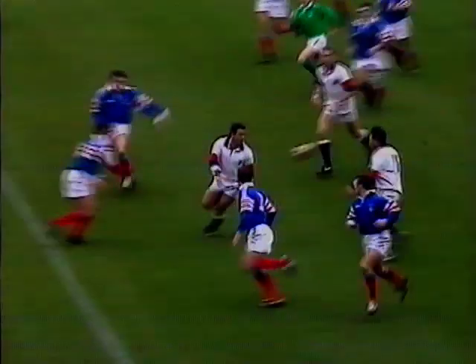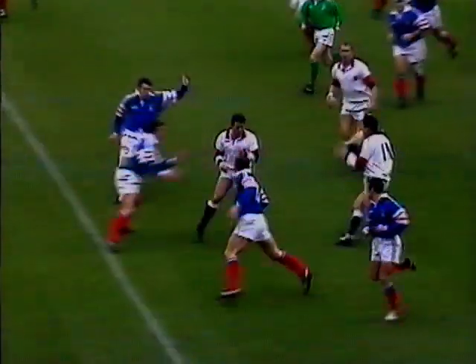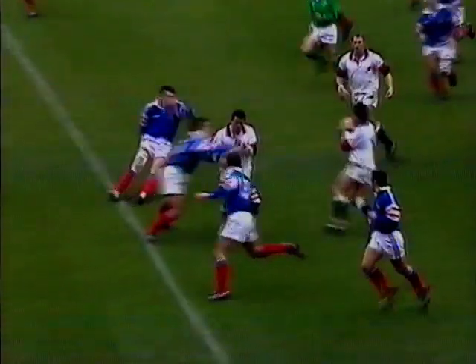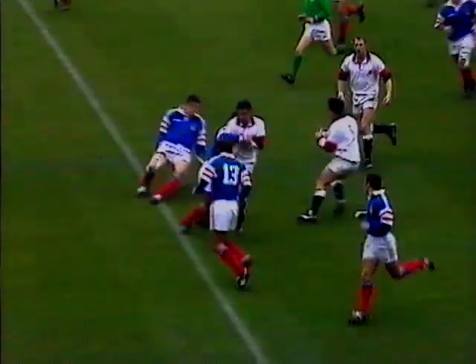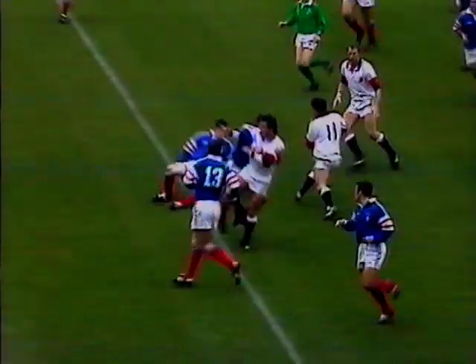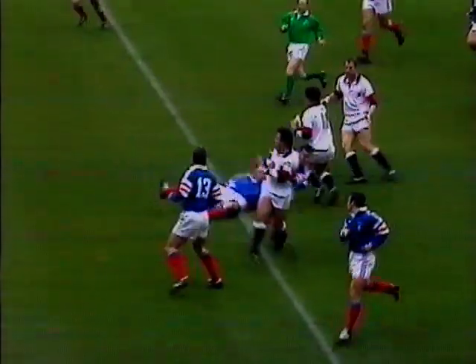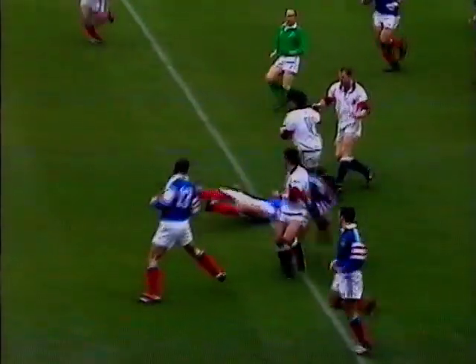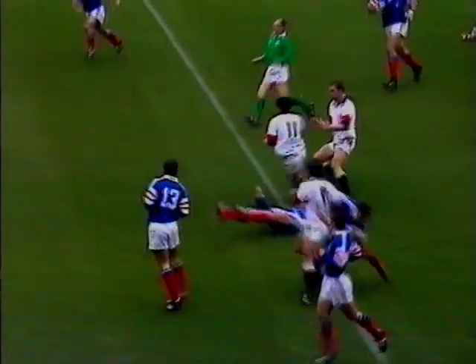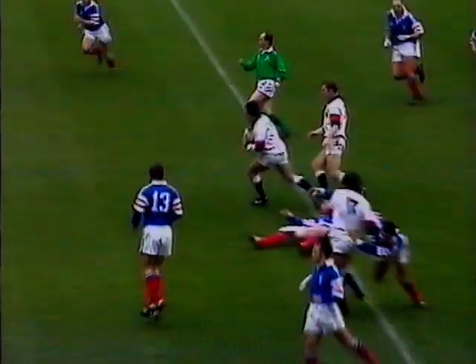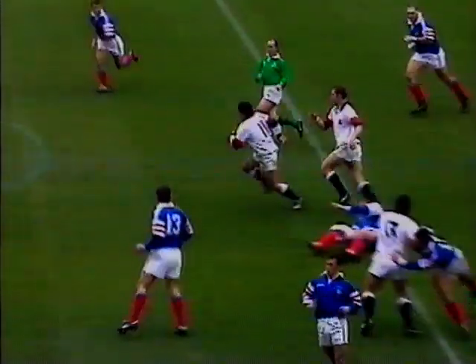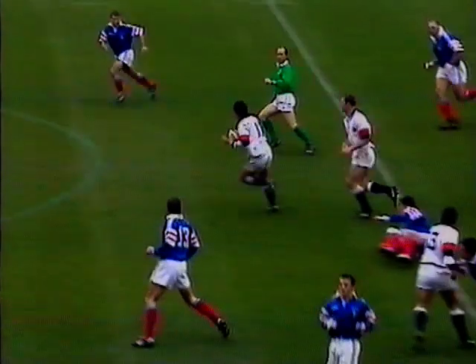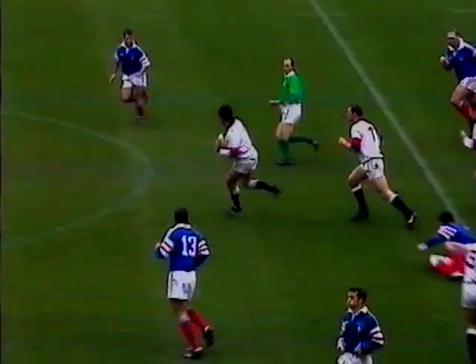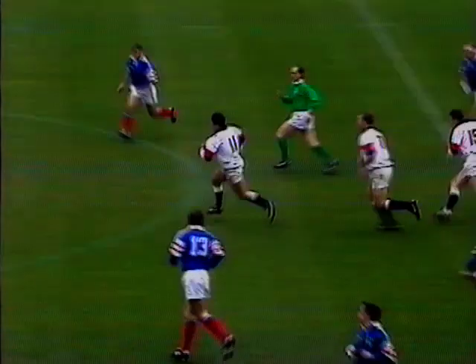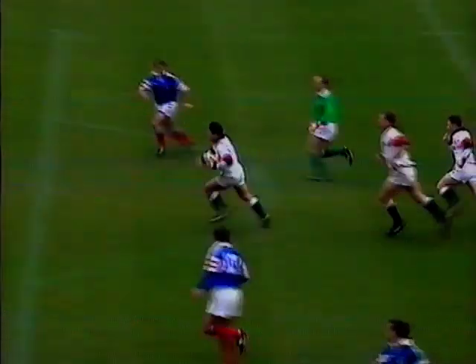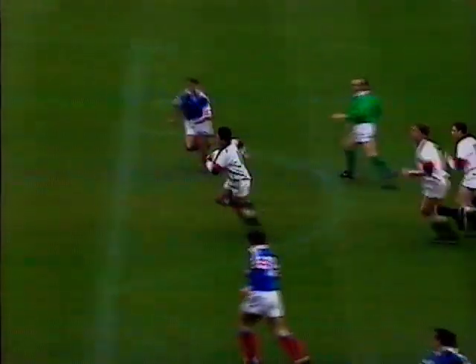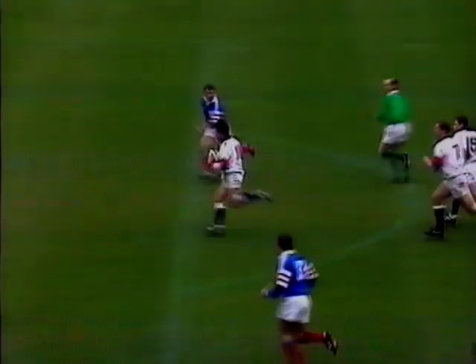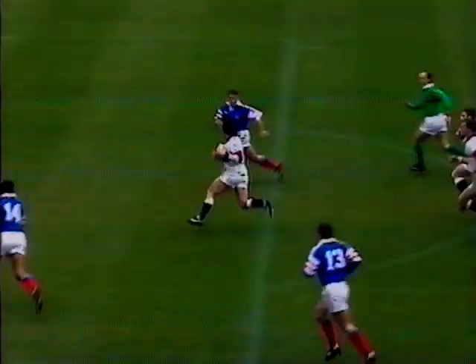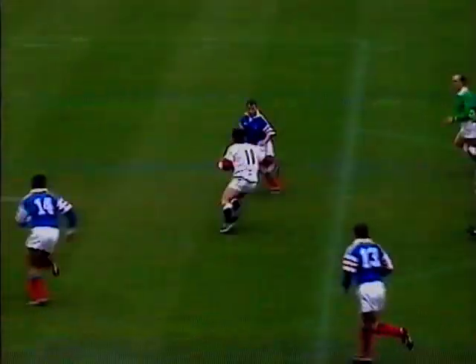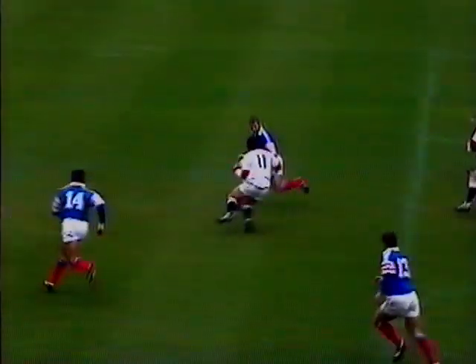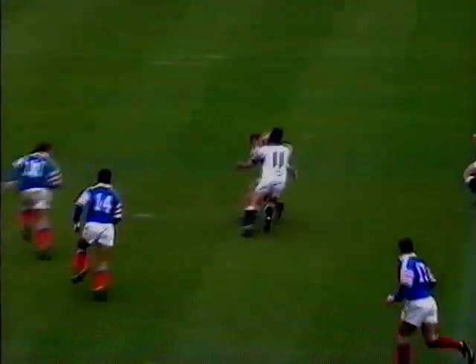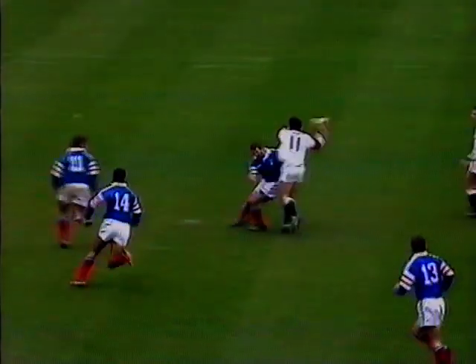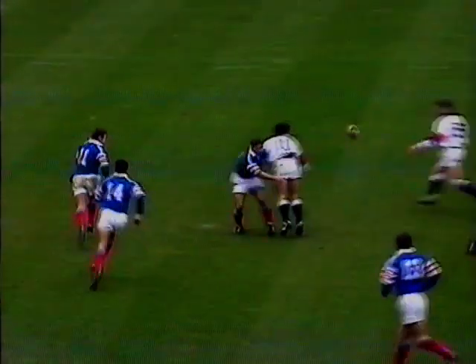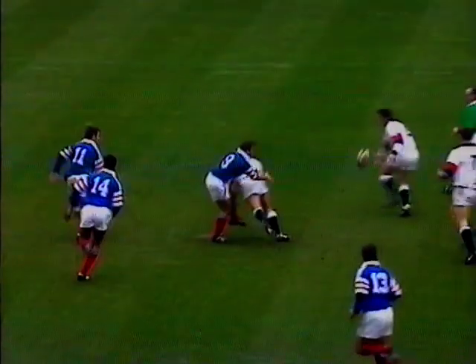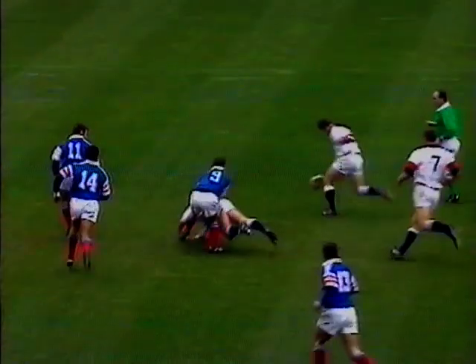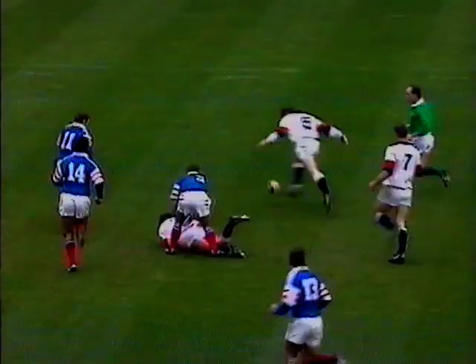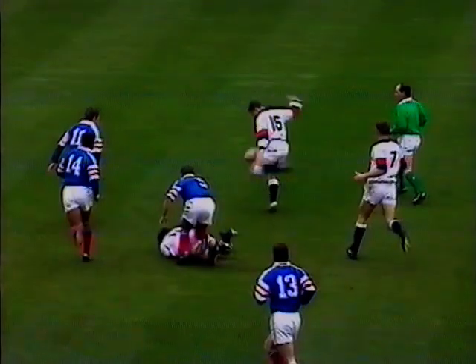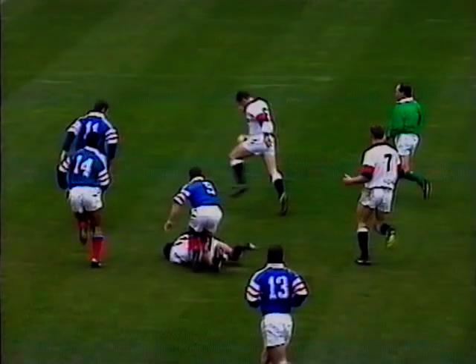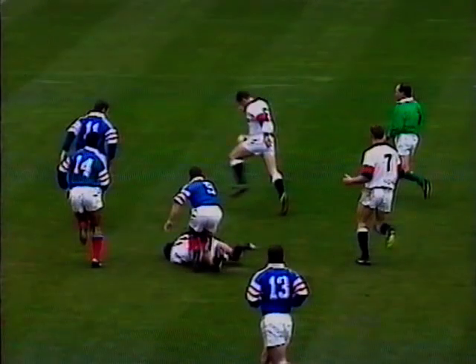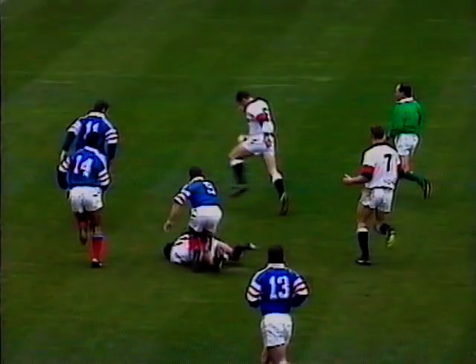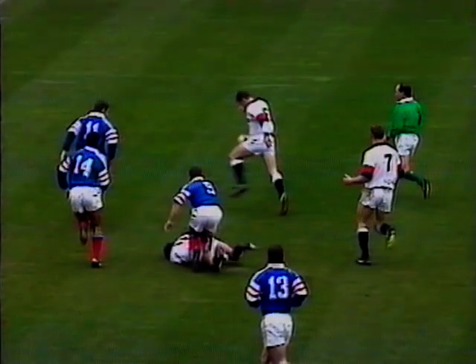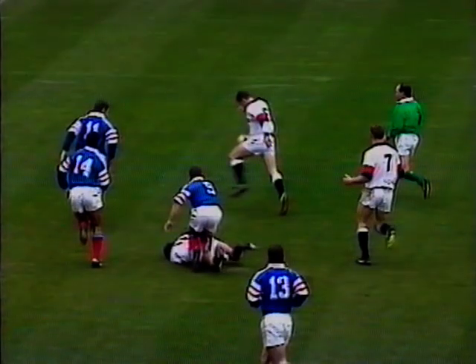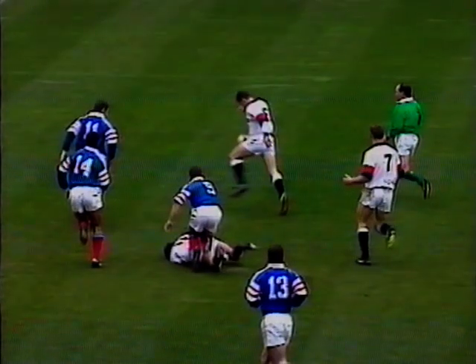We'll see it here that Rory Underwood cuts back inside. Let's just see what the pass is like to Mike Kat — he commits there. Really, if you get one hand to it, they always say you should get two.